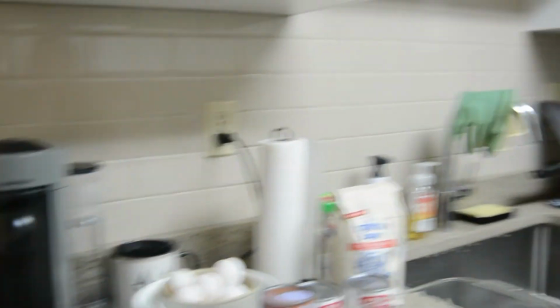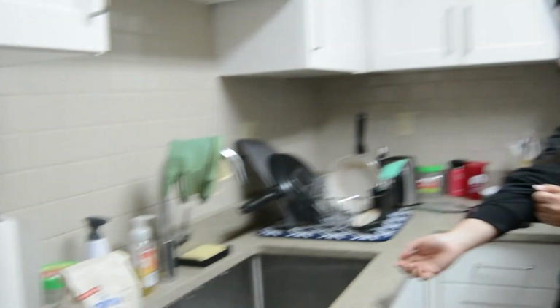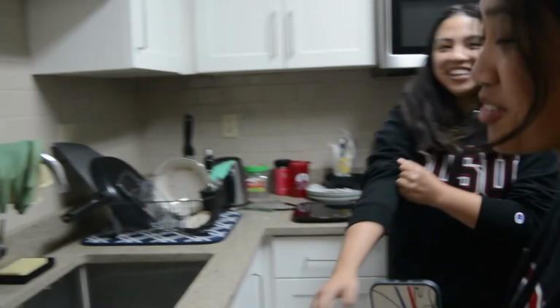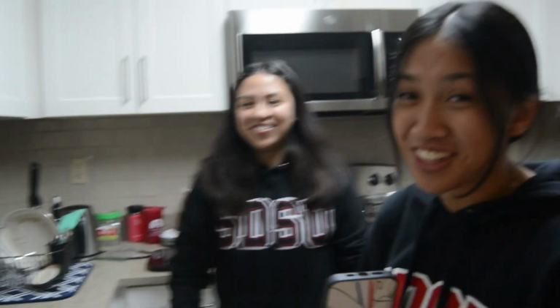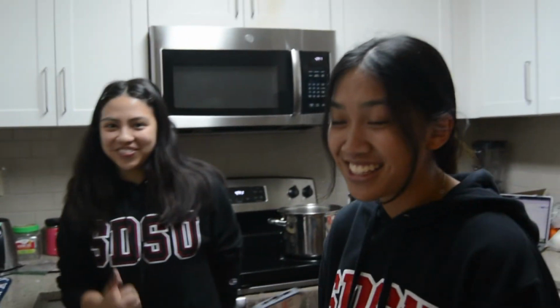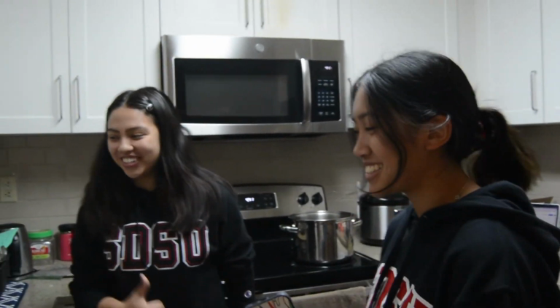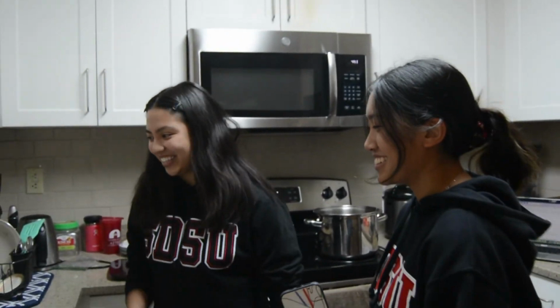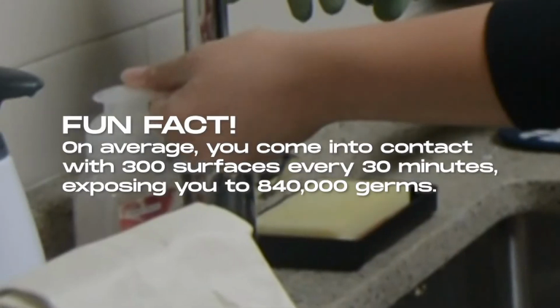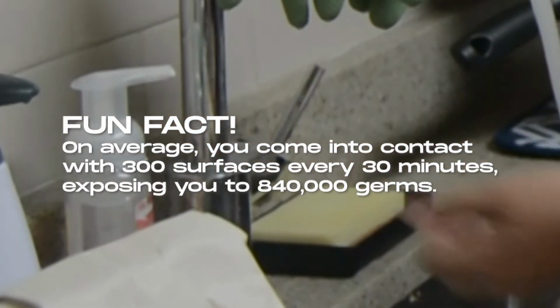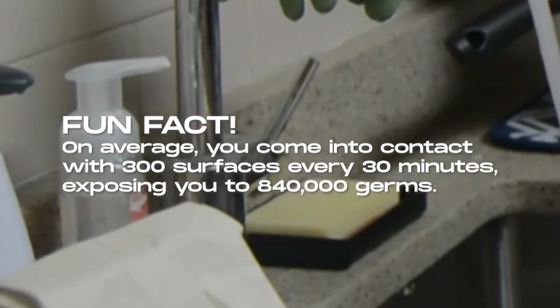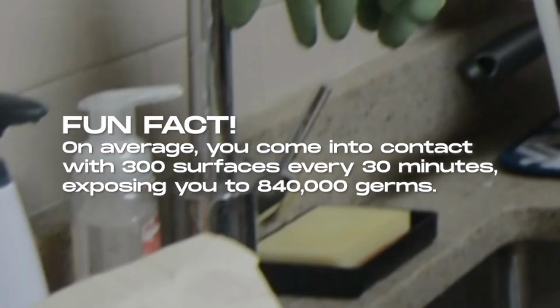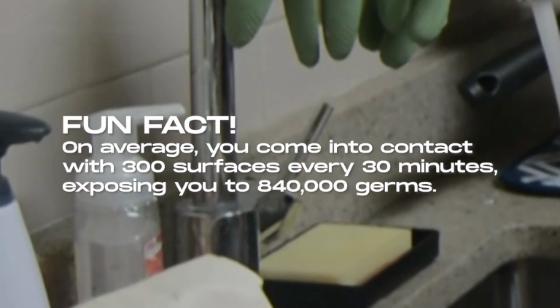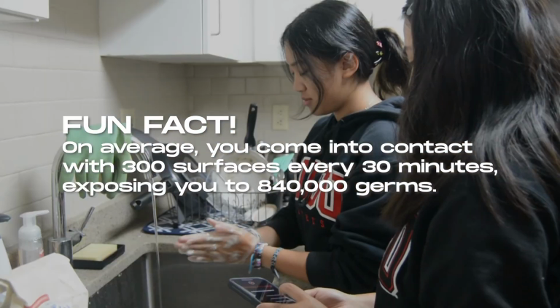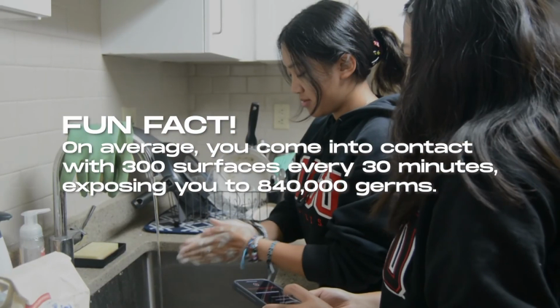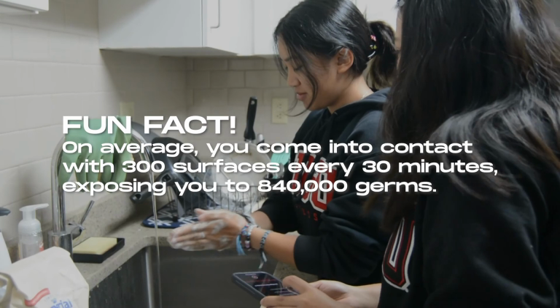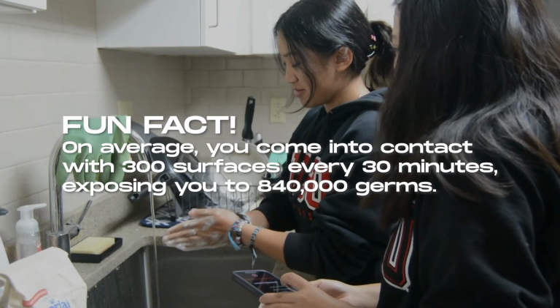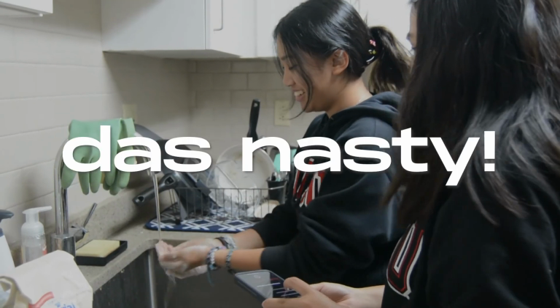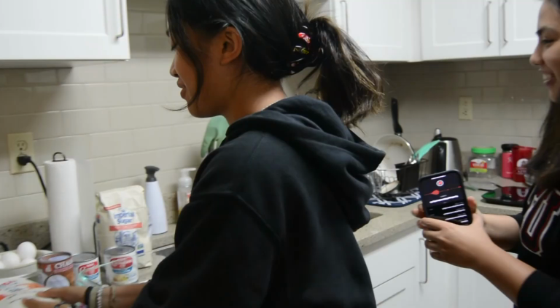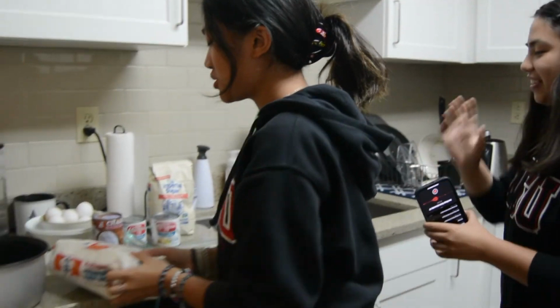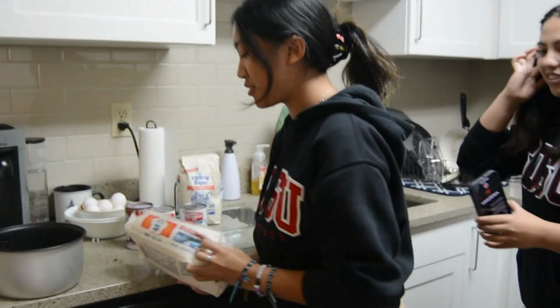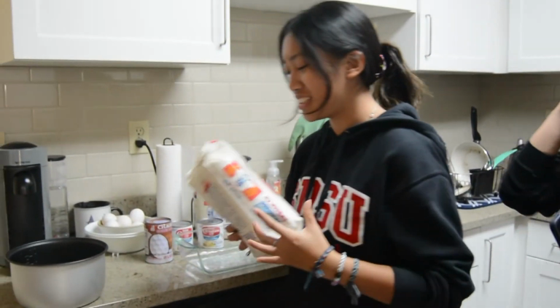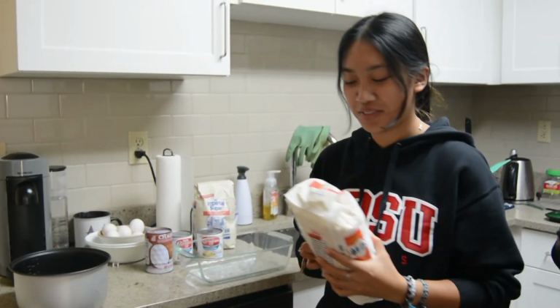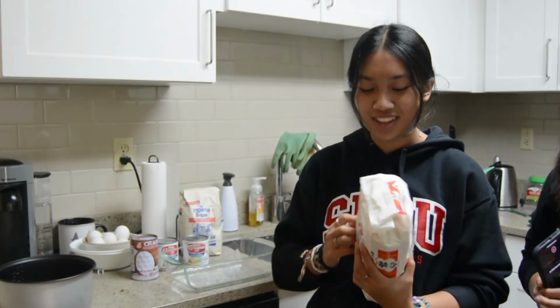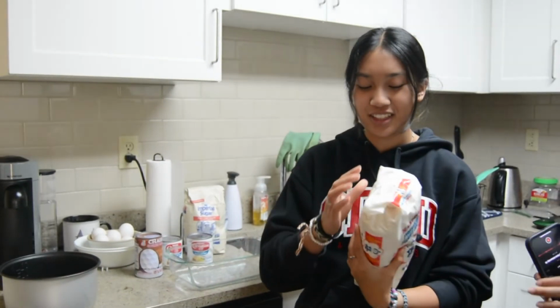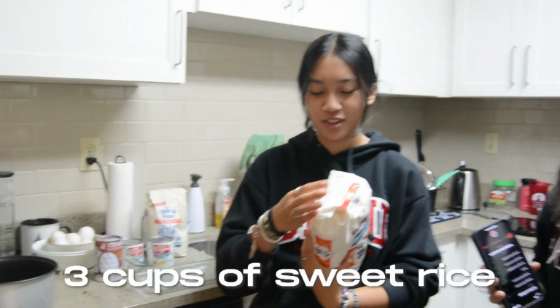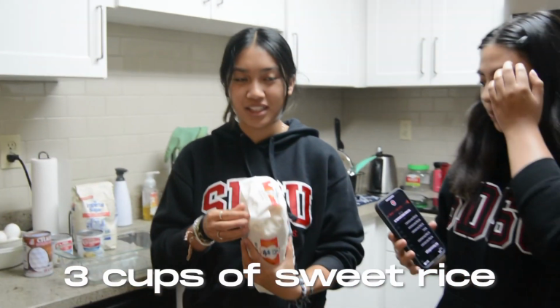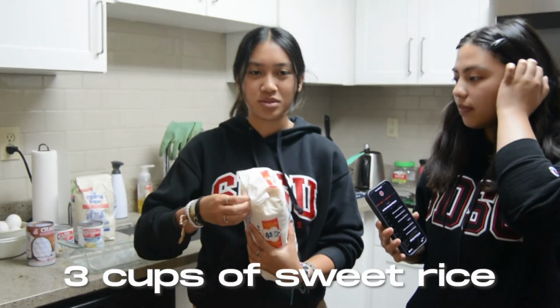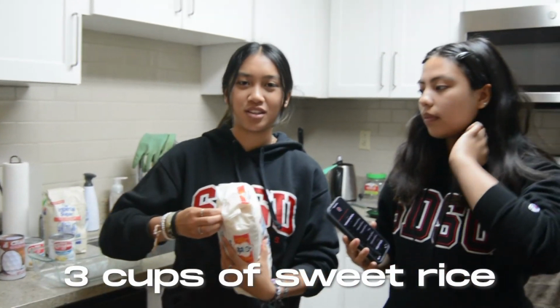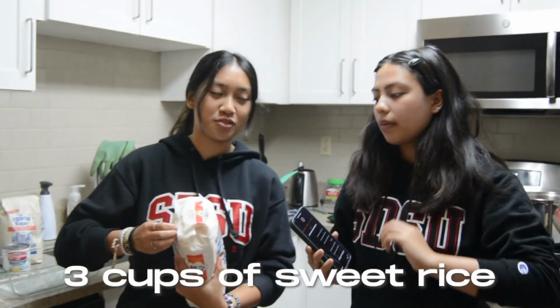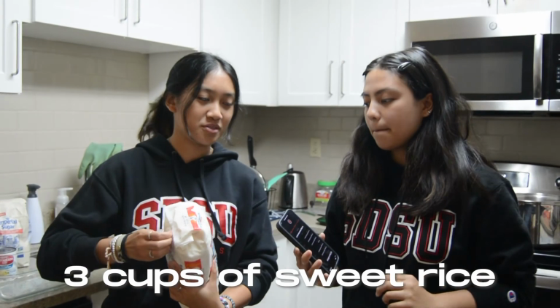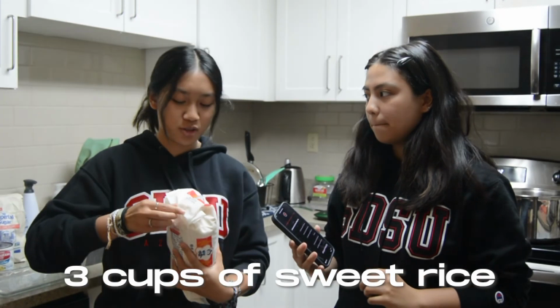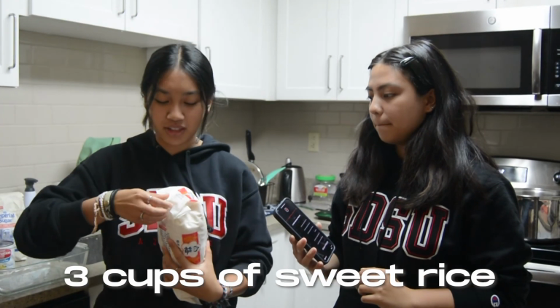You've got to wash your hands. Wash your hands. First, we're going to make the rice. You need three cups of sweet rice.